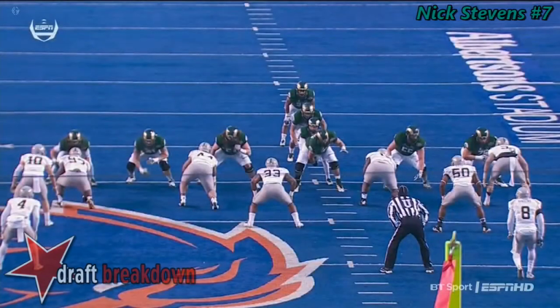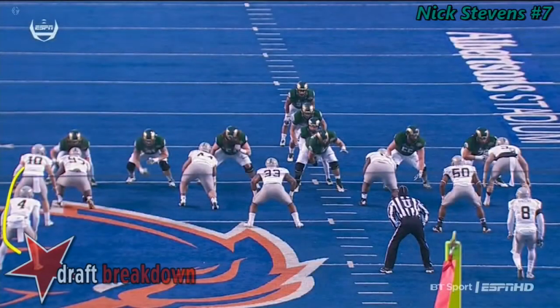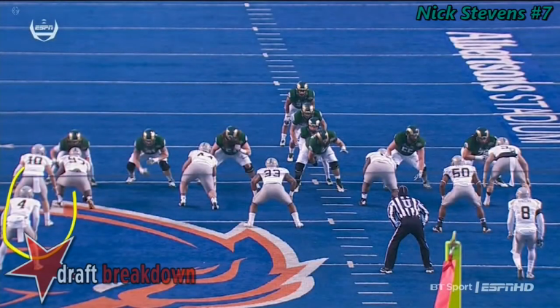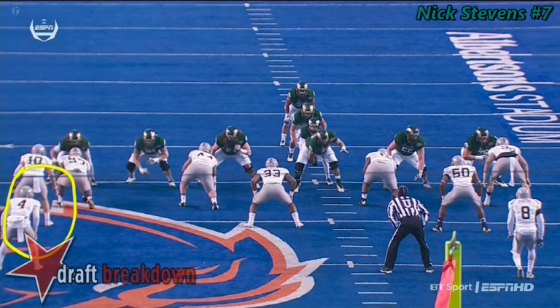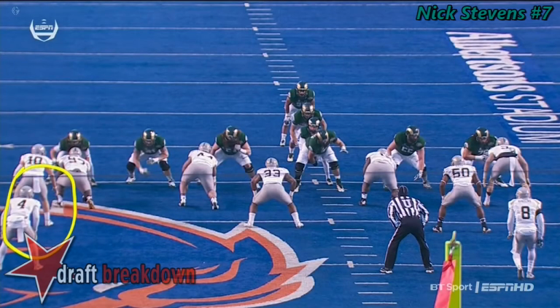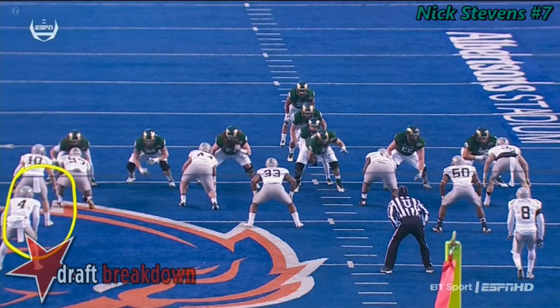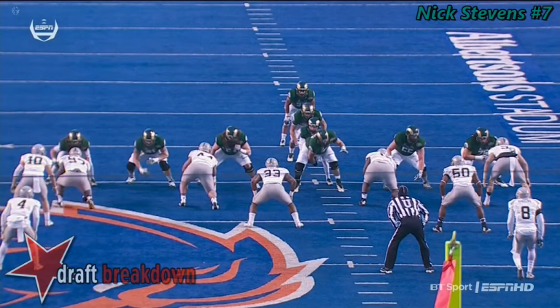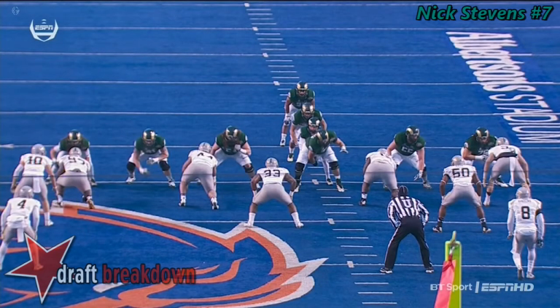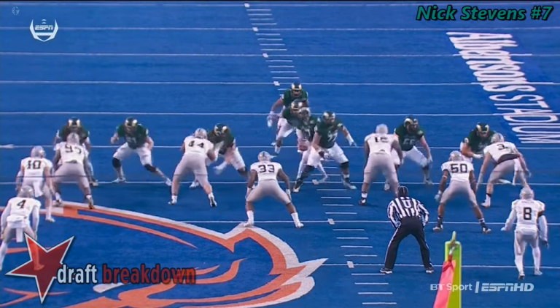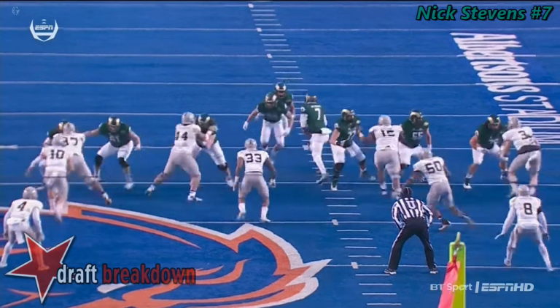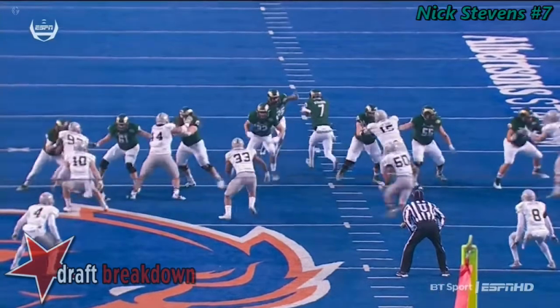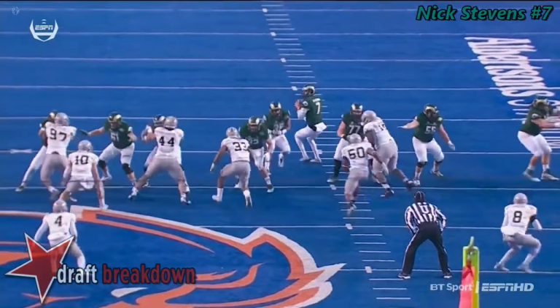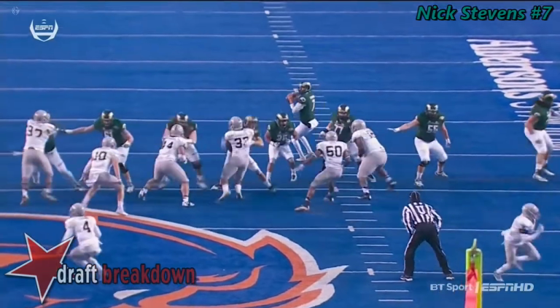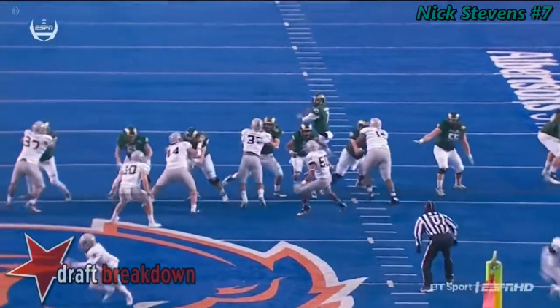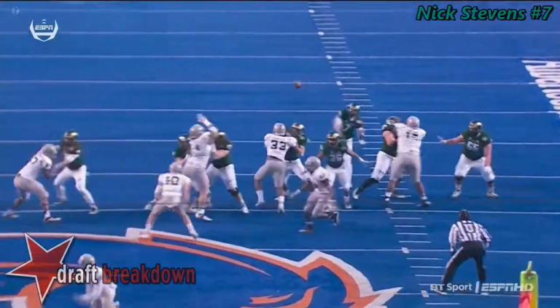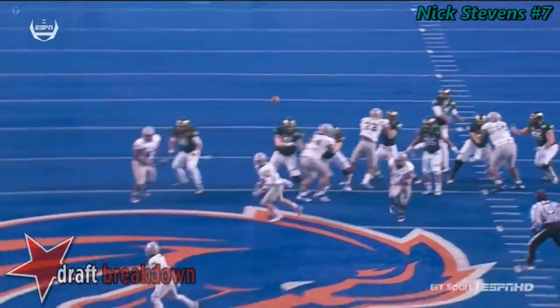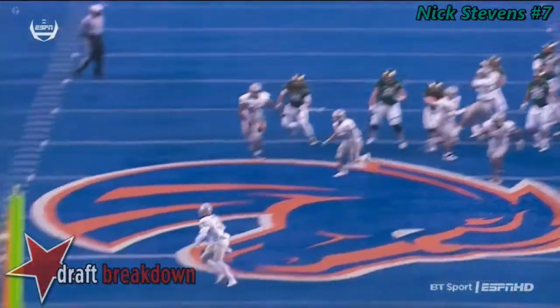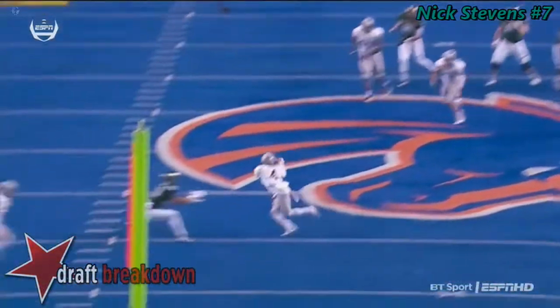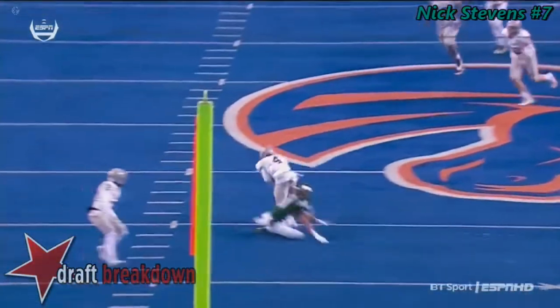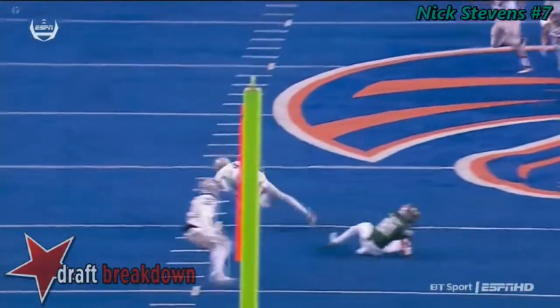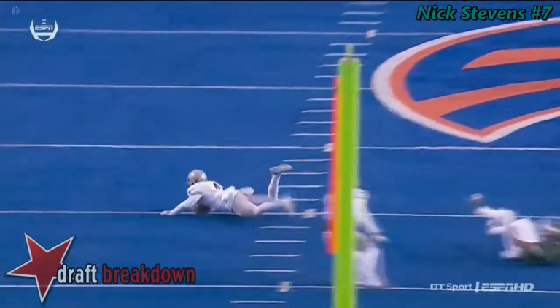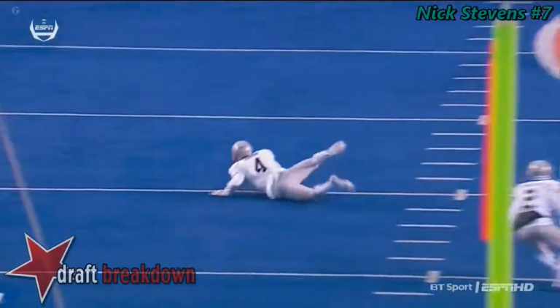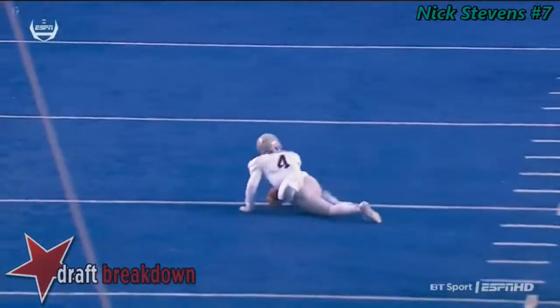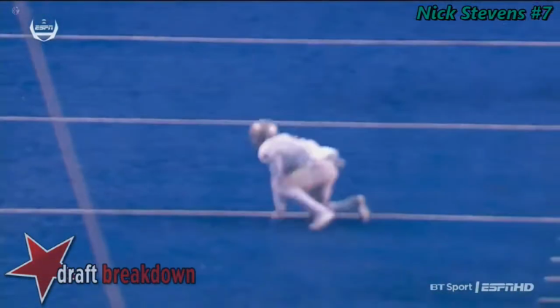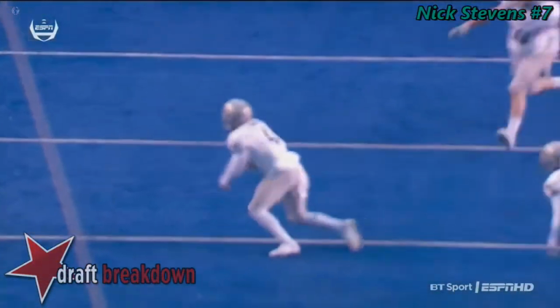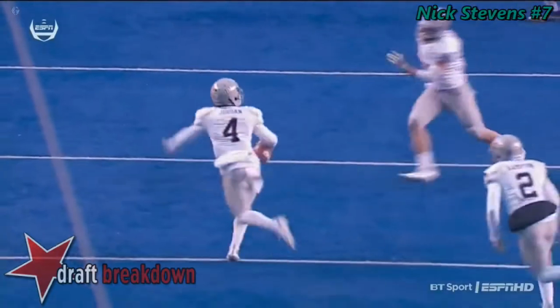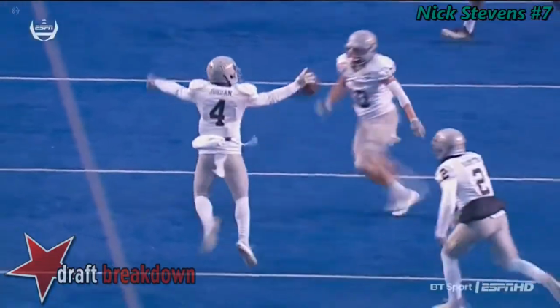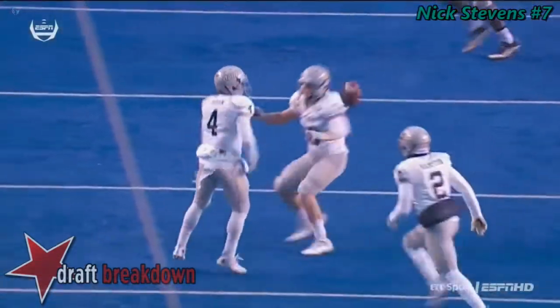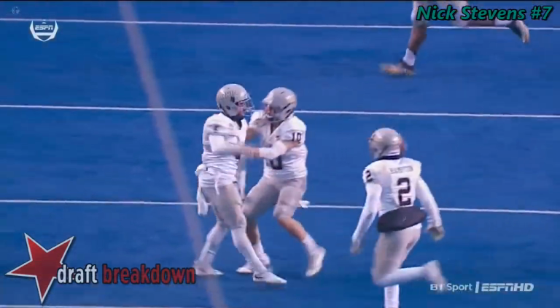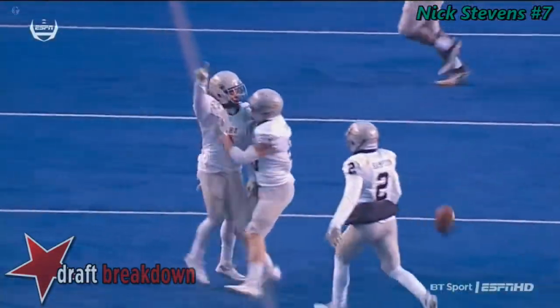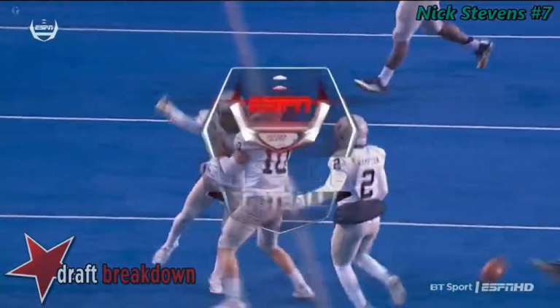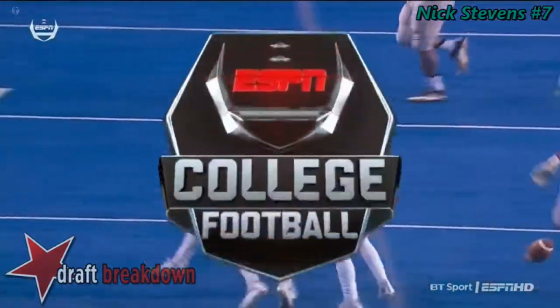He's right here, number four, and he's just going to watch the eyes of the quarterback. Stephens coming off the play-action fake, and you see him dropping right underneath that route, trying to get the ball to BC Johnson.